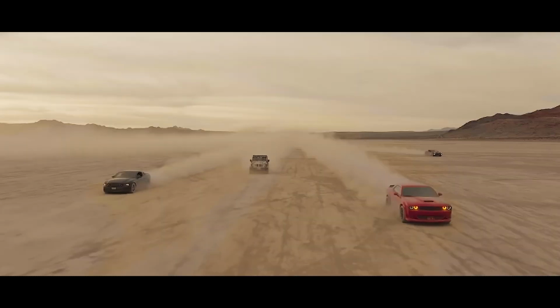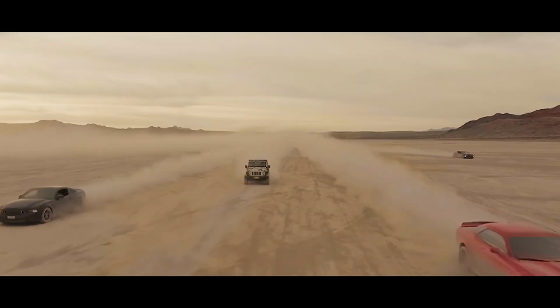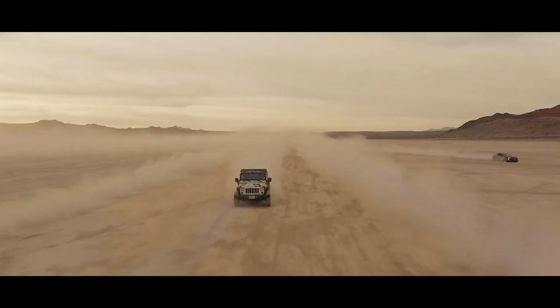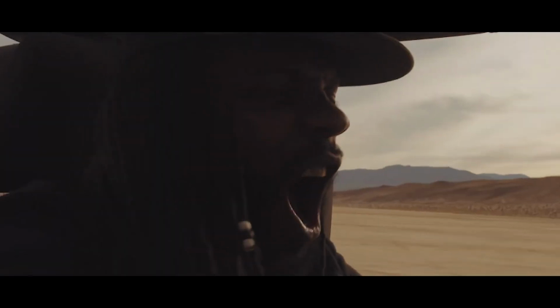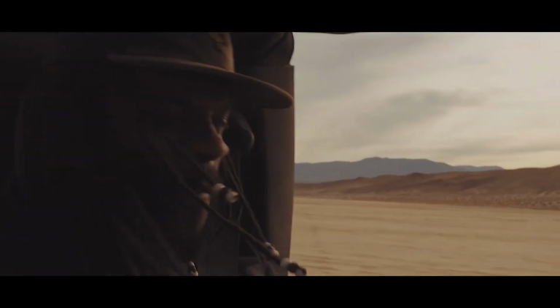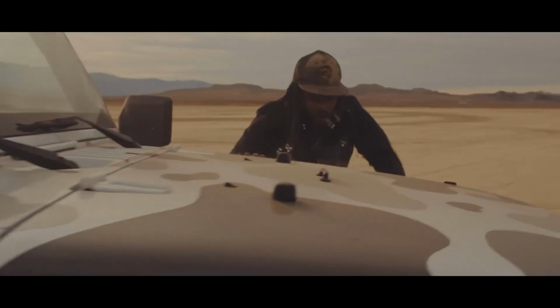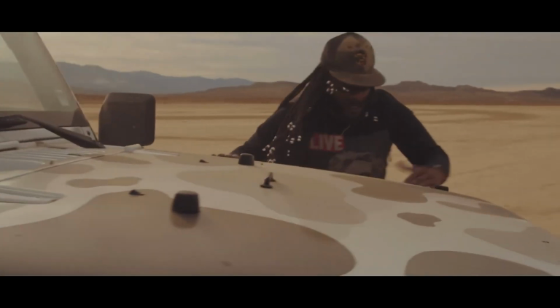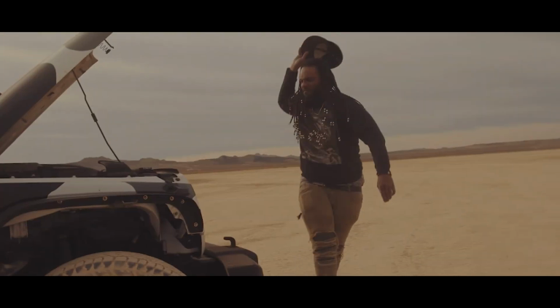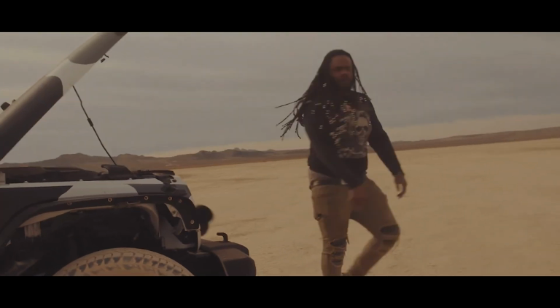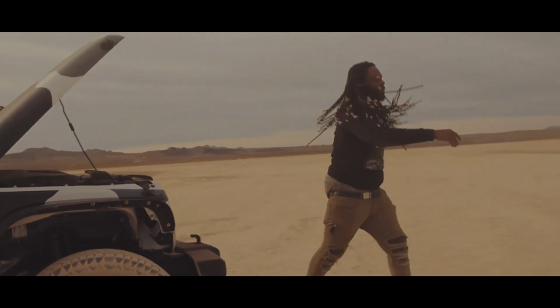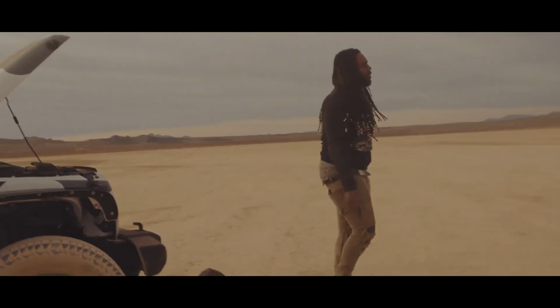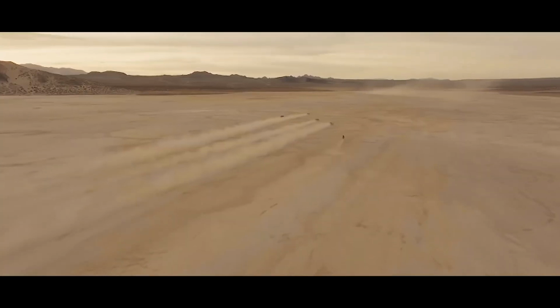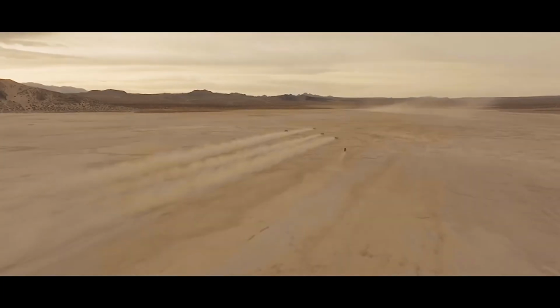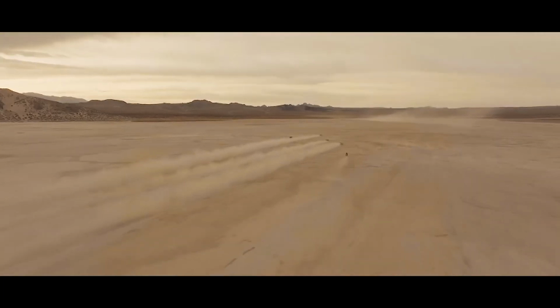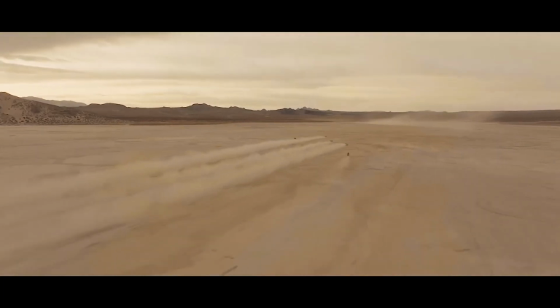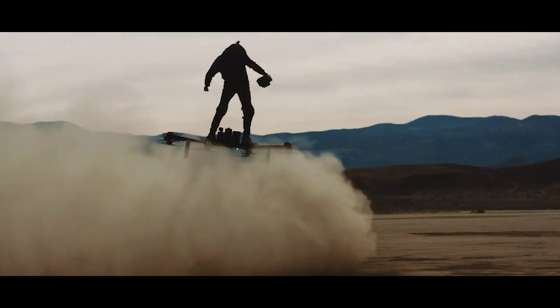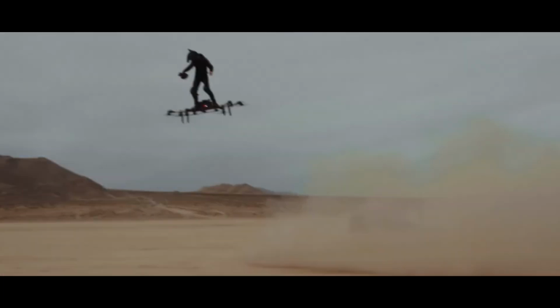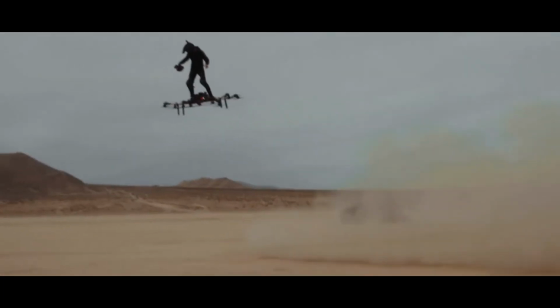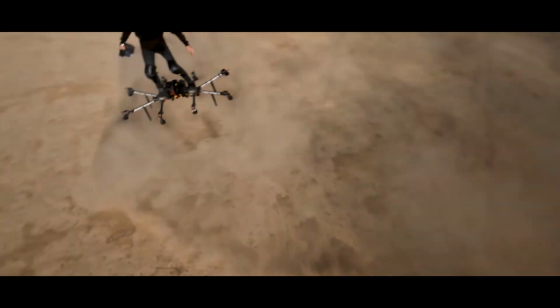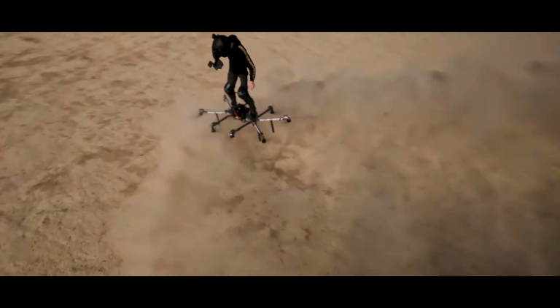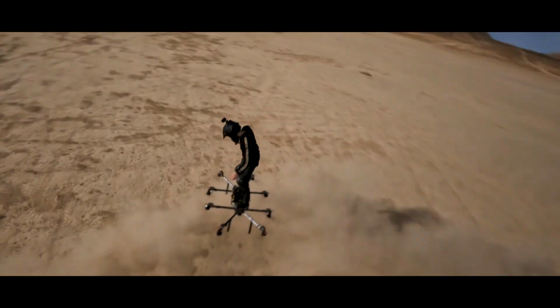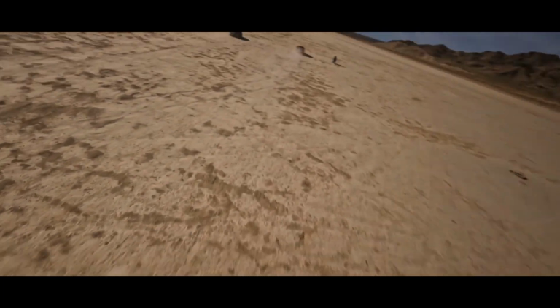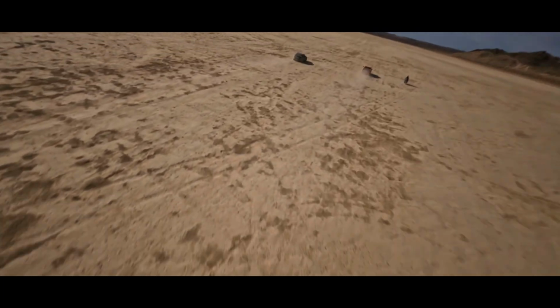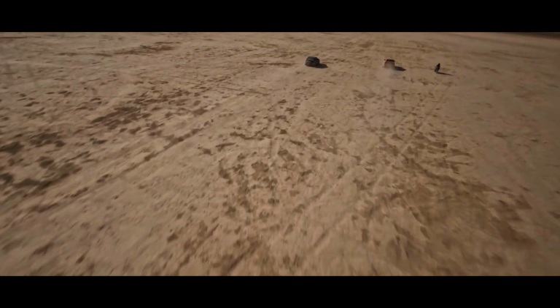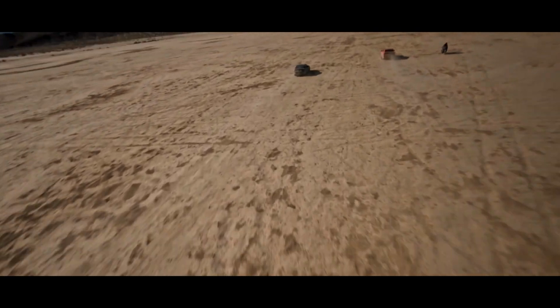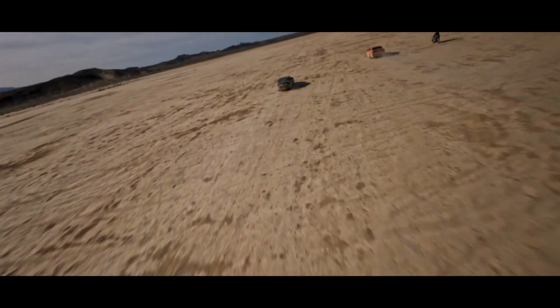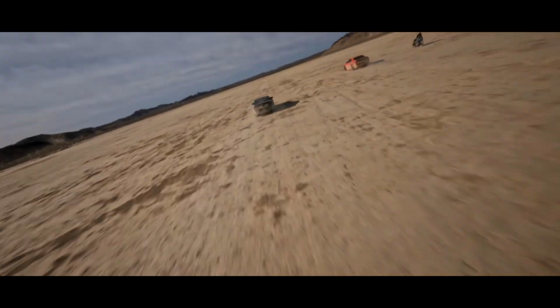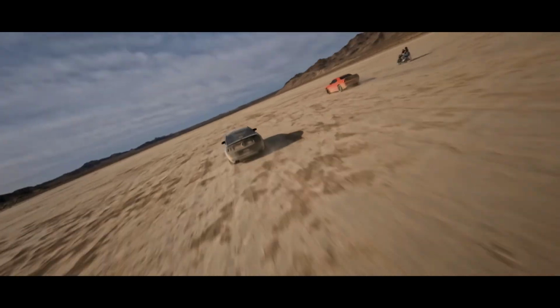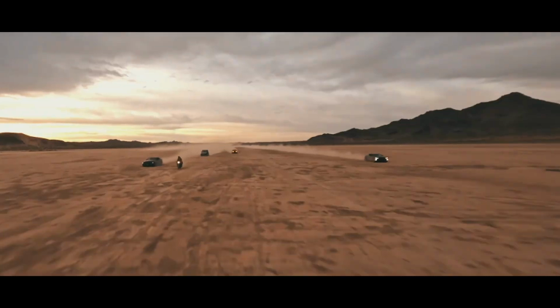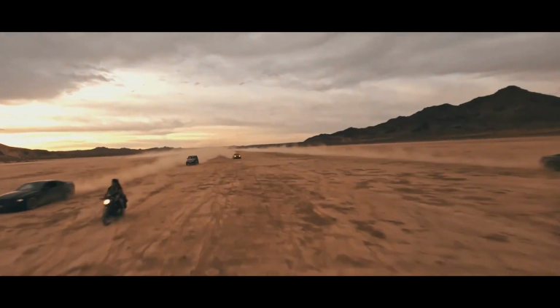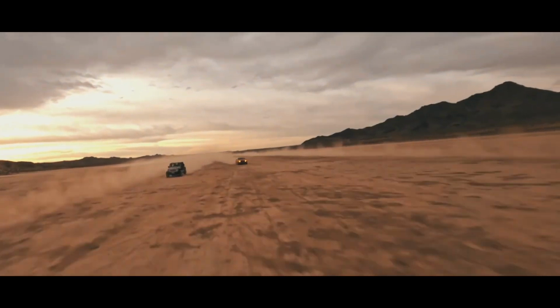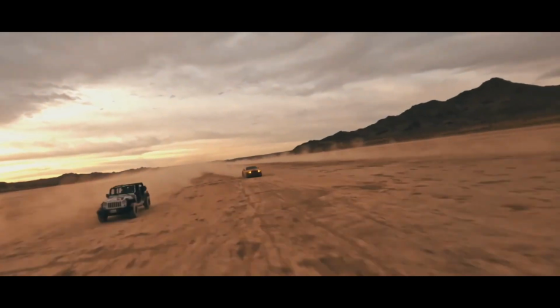These drivers are battling extreme engine temperatures out in this desert heat. Approaching three miles in, we're halfway through the race. Now is when the drivers will have to rely on strategy to win.